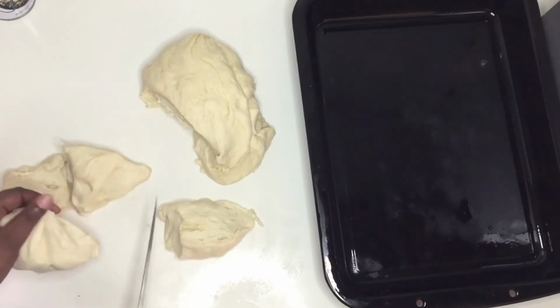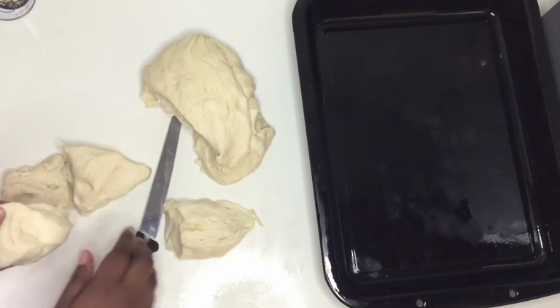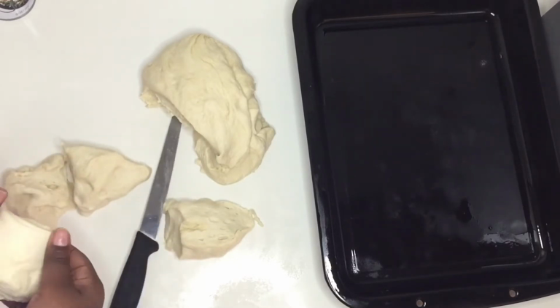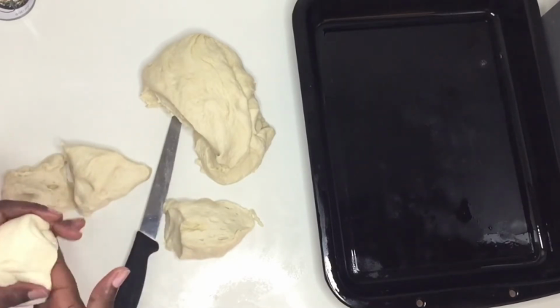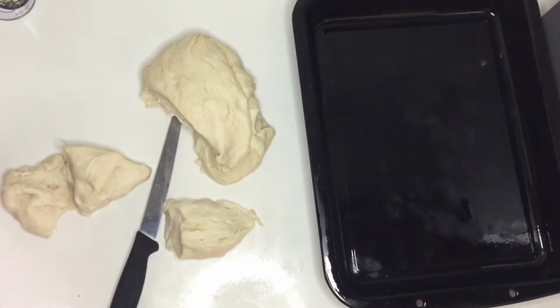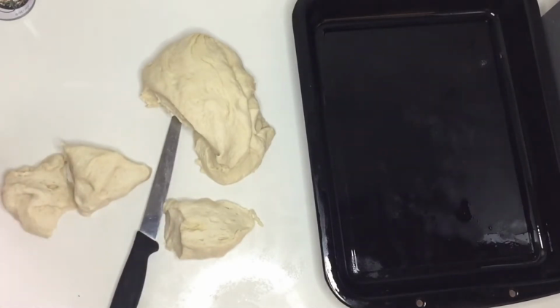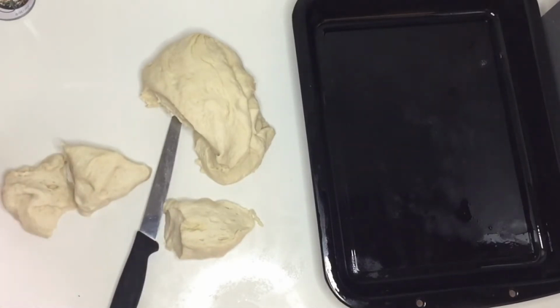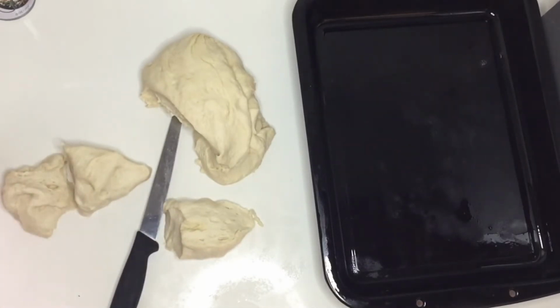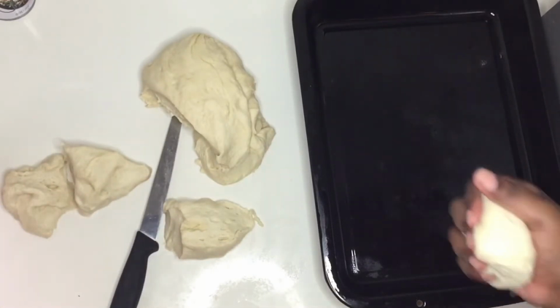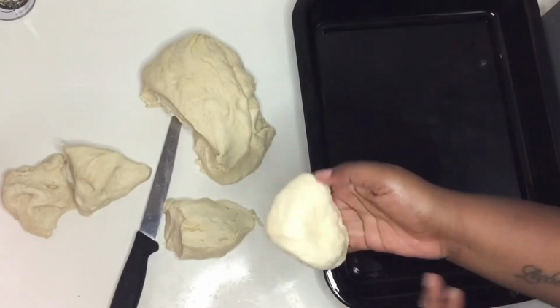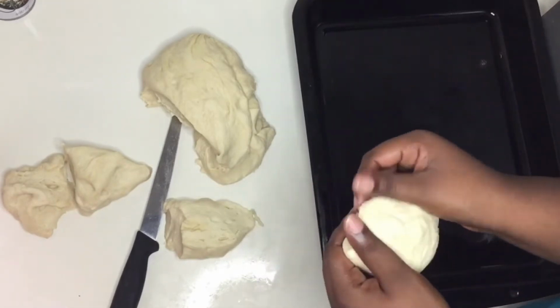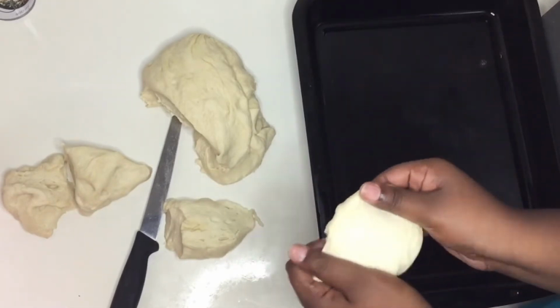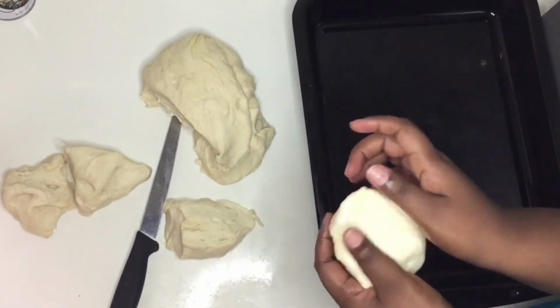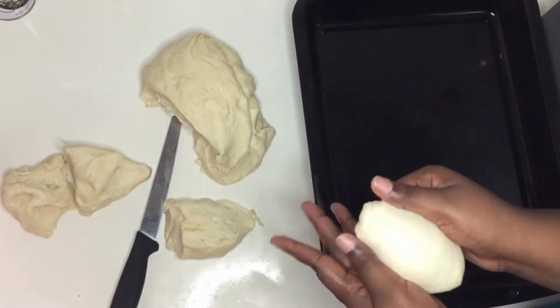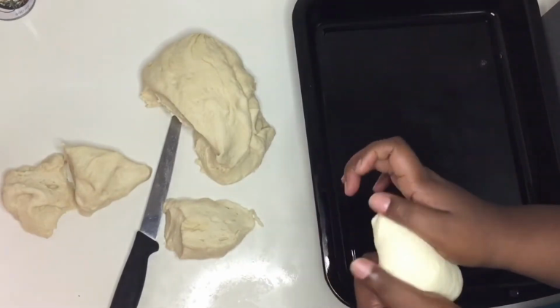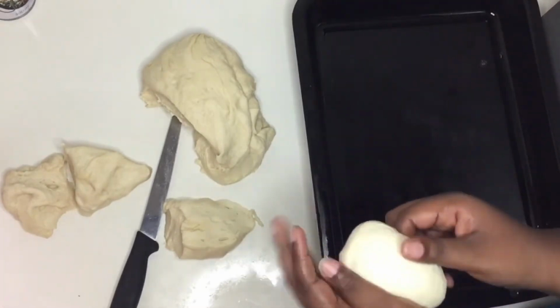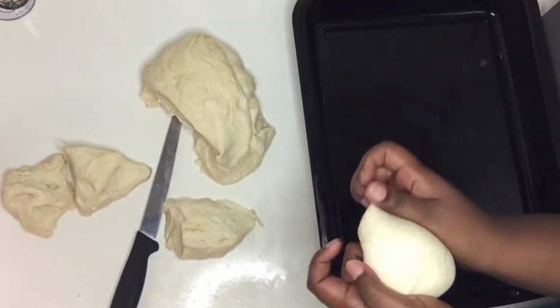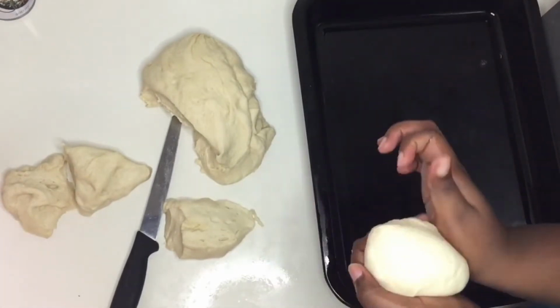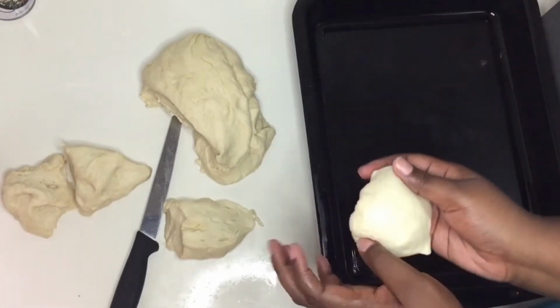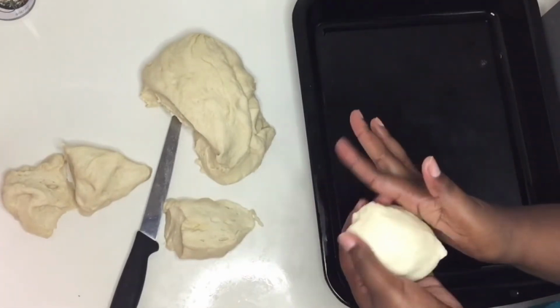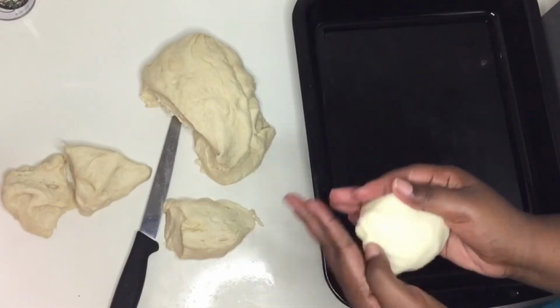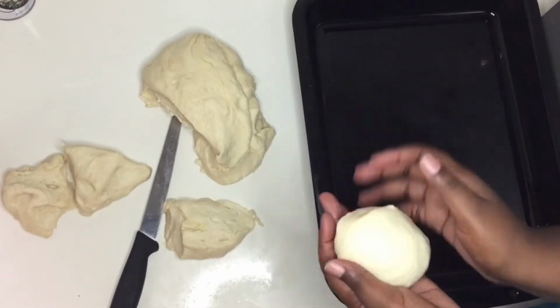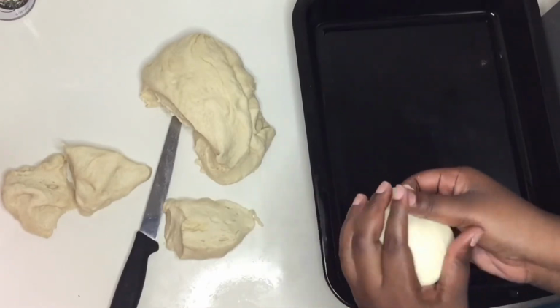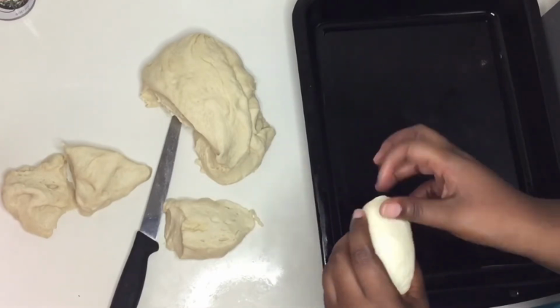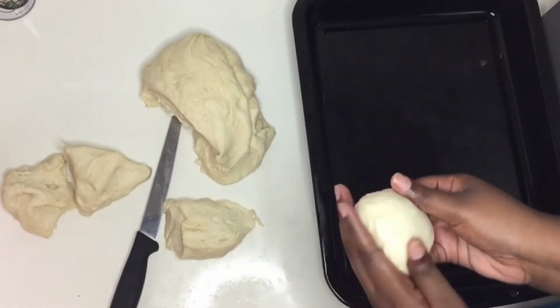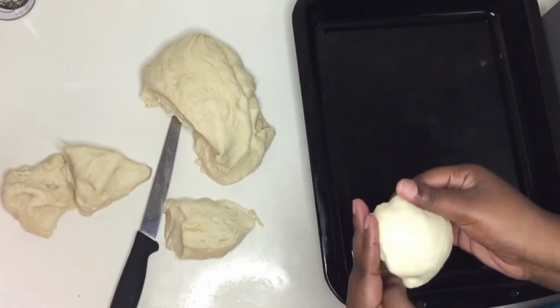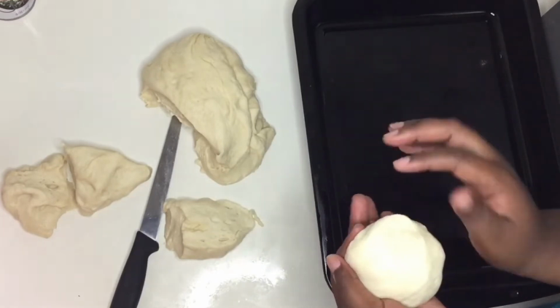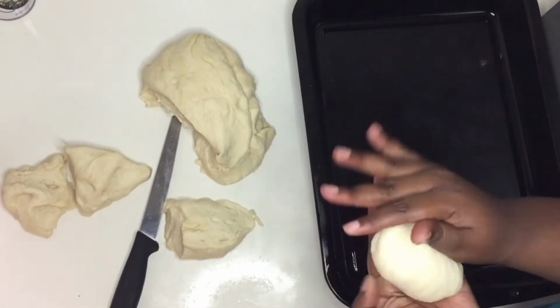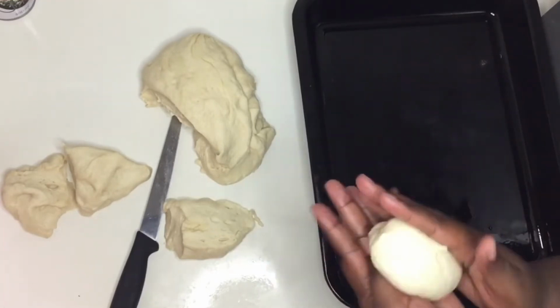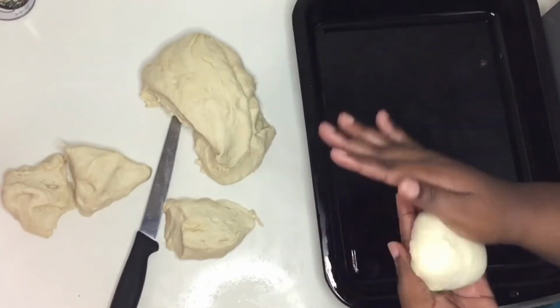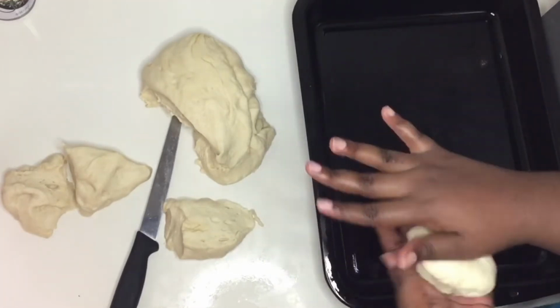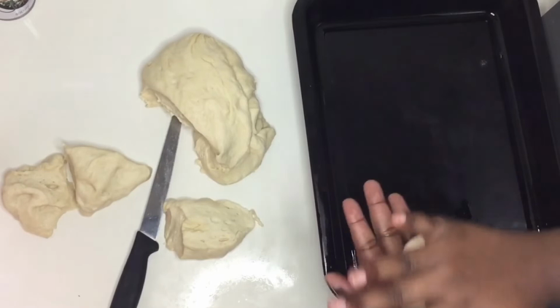Then I'm going to brush them with some milk. I prefer using milk when baking bread rather than egg because I just don't like the smell of the egg — but if you don't mind the egg, please use it.